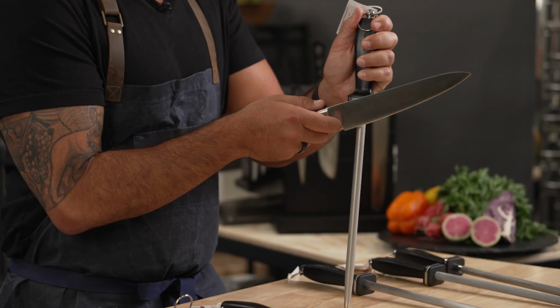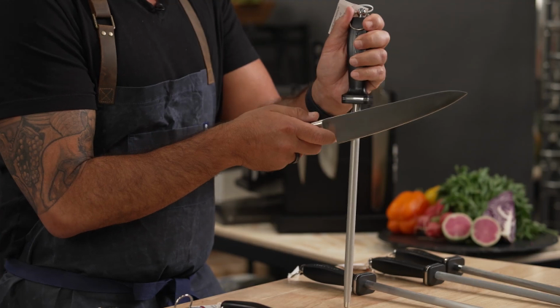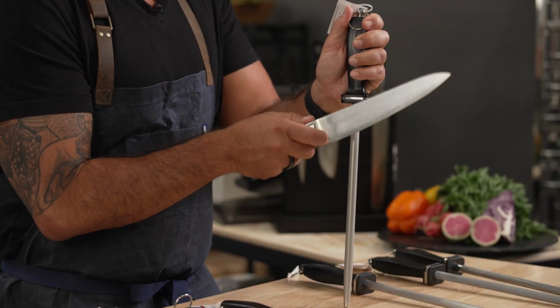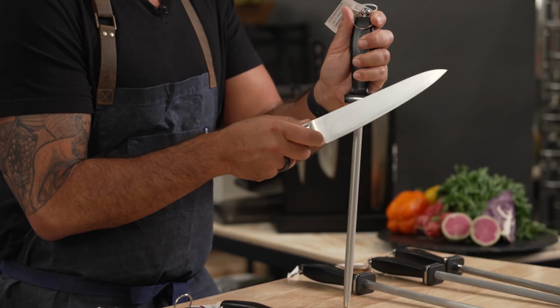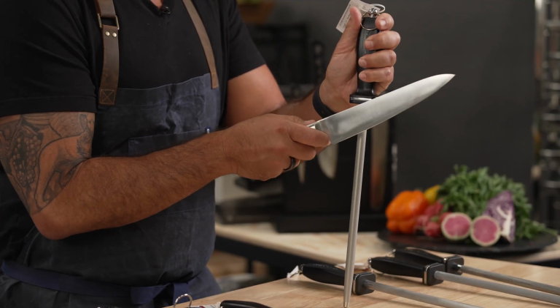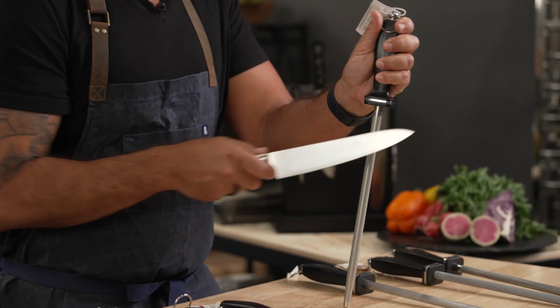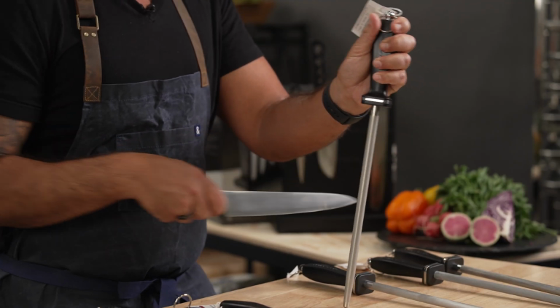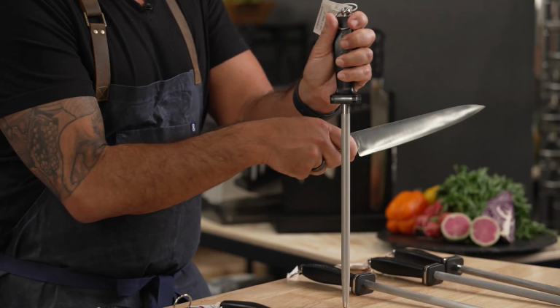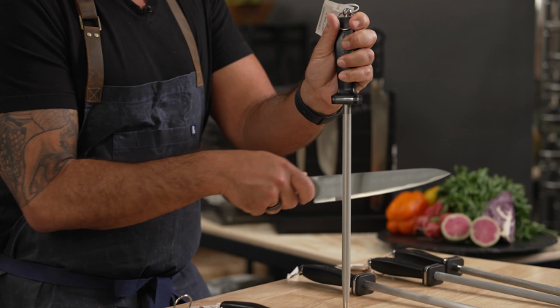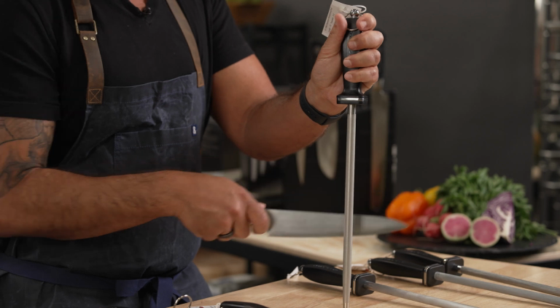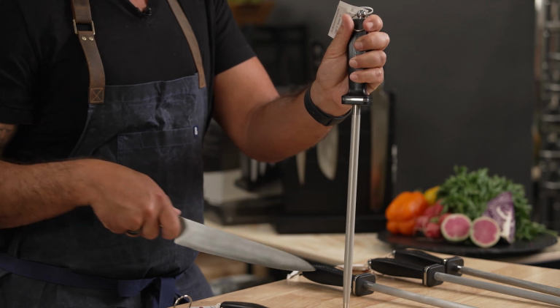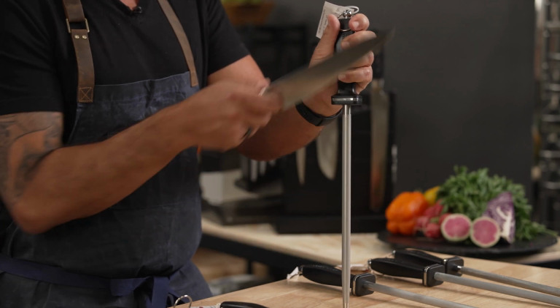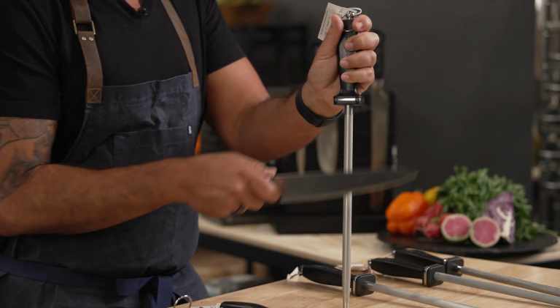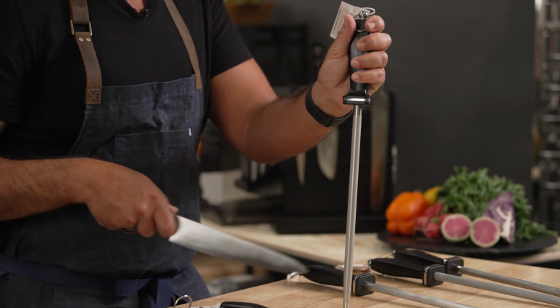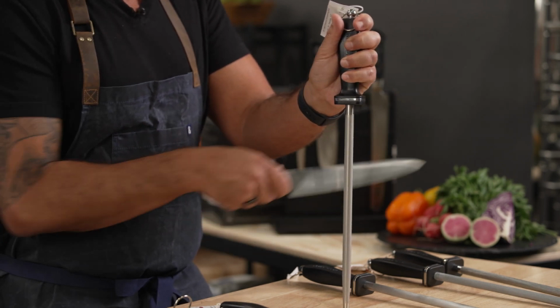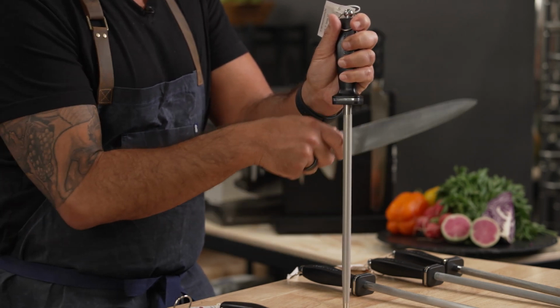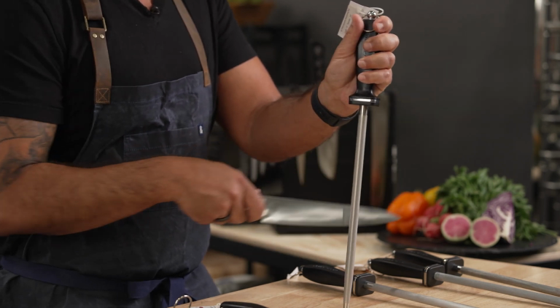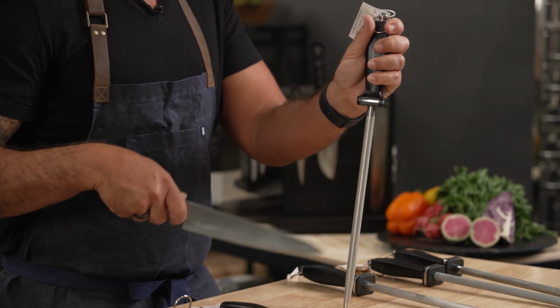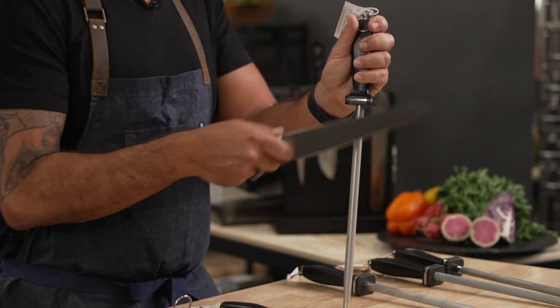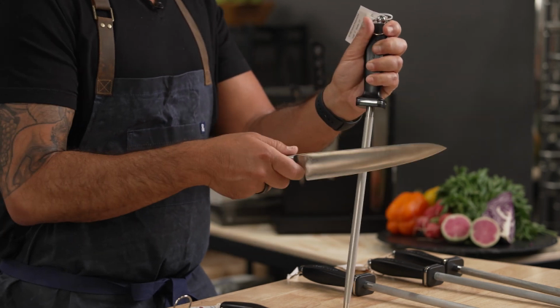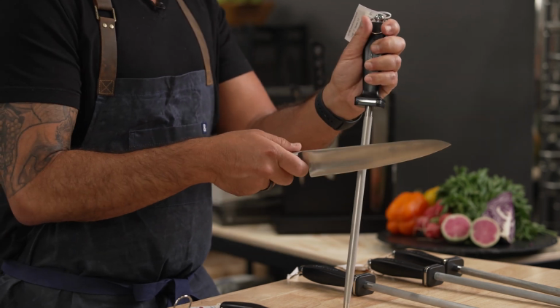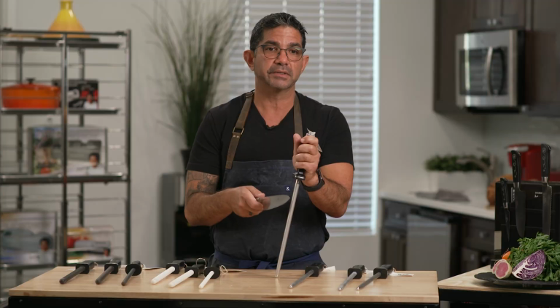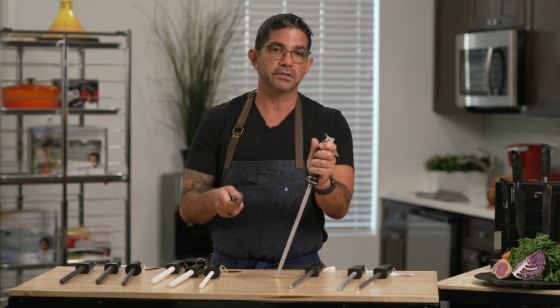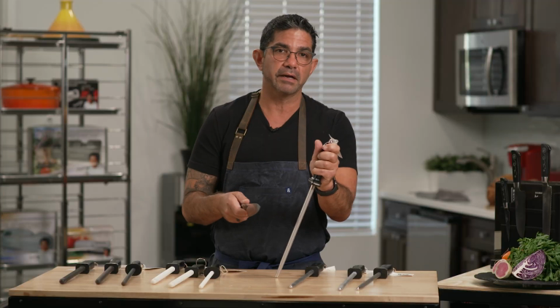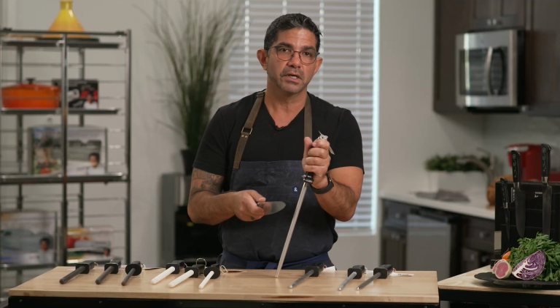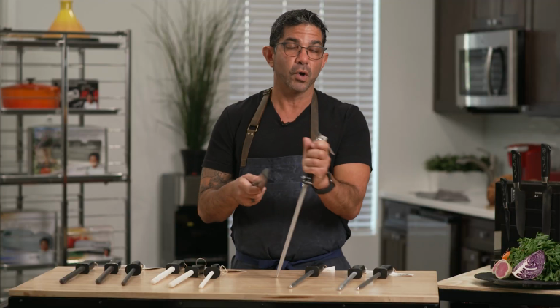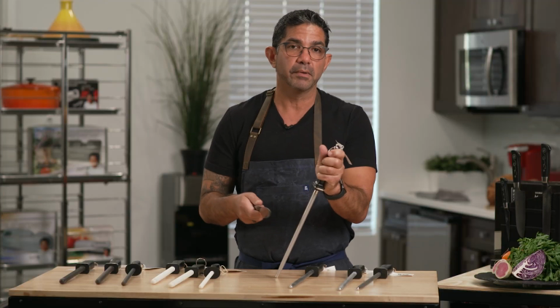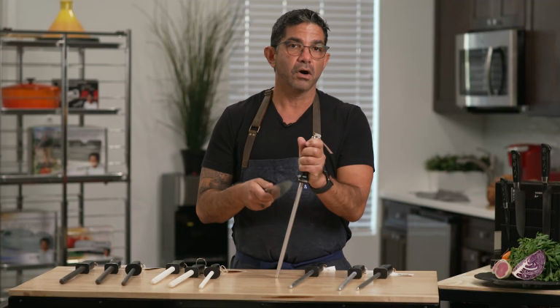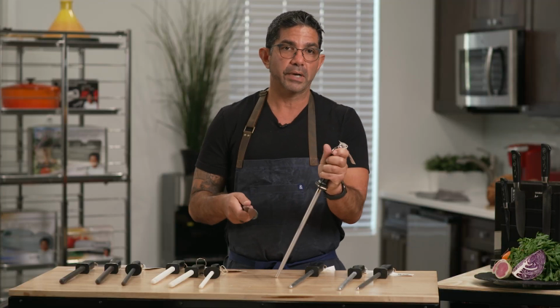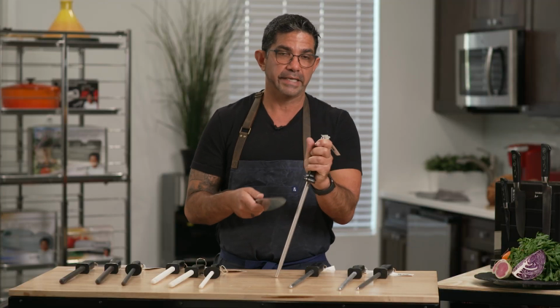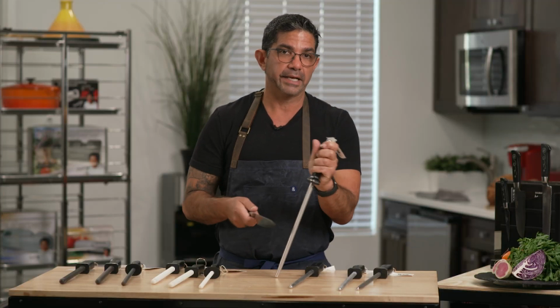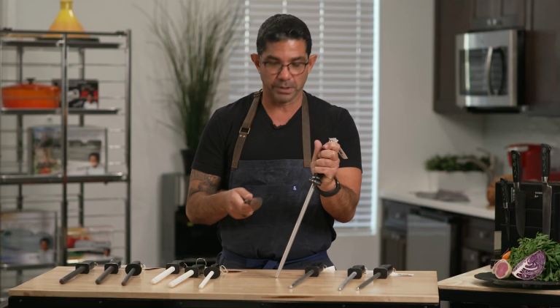This only straightens your edge and fine-tunes your blade. It's a great way to maintain it — after you make a few cuts, I steel my knives or hone them all throughout the day as I'm cooking.